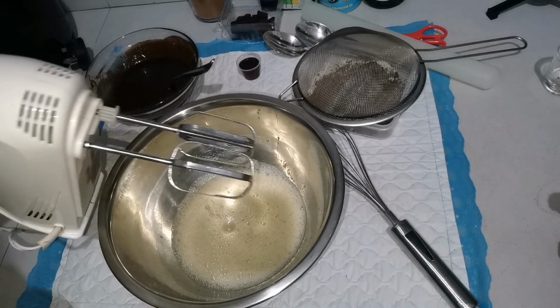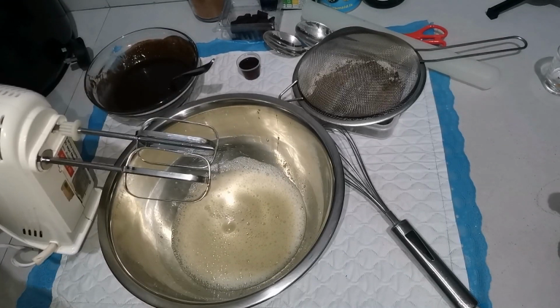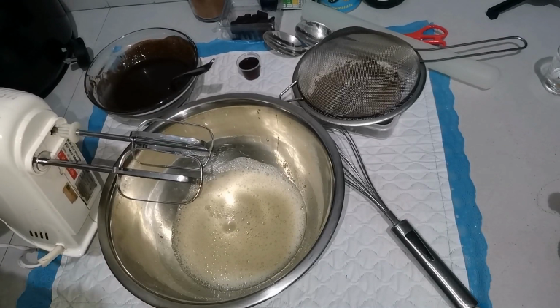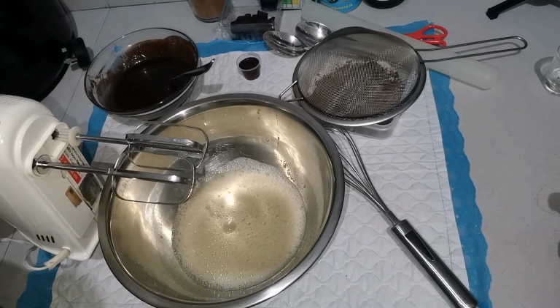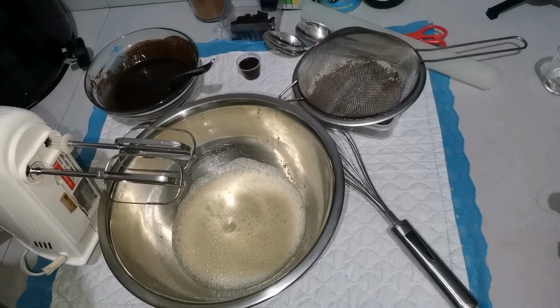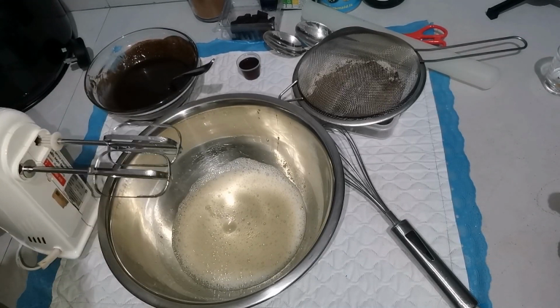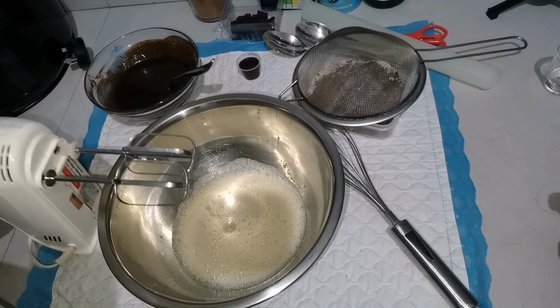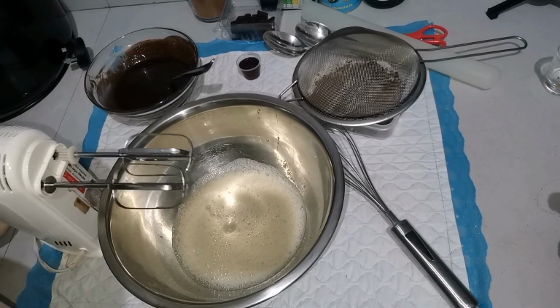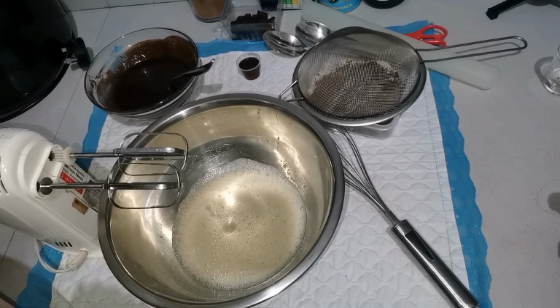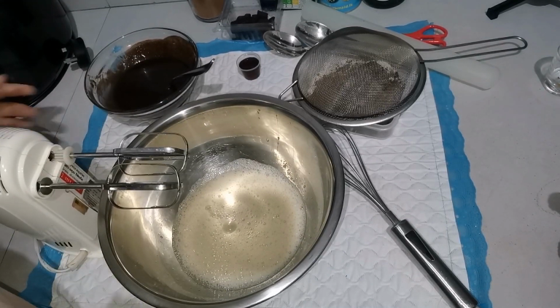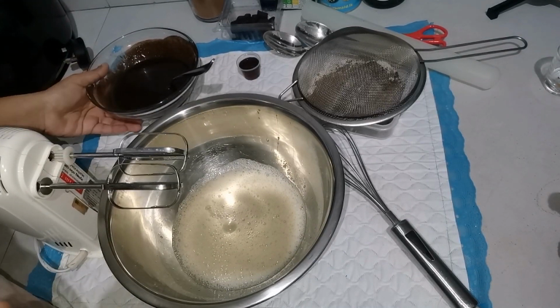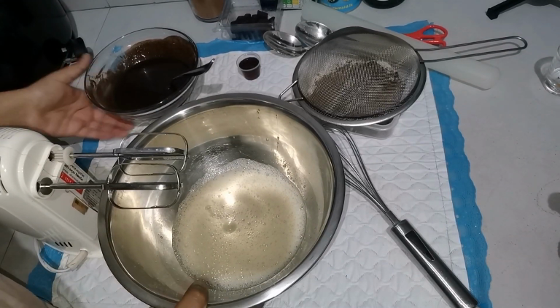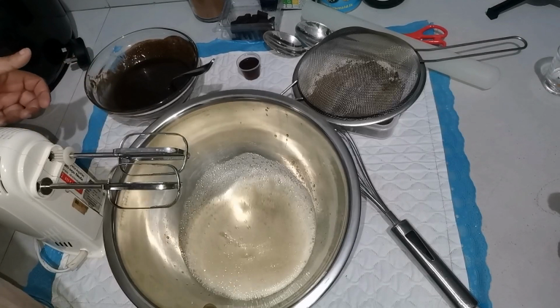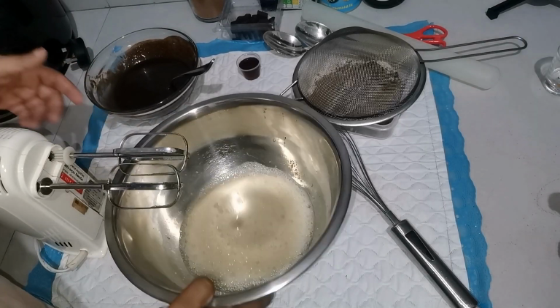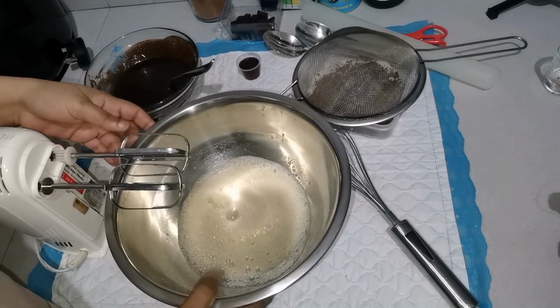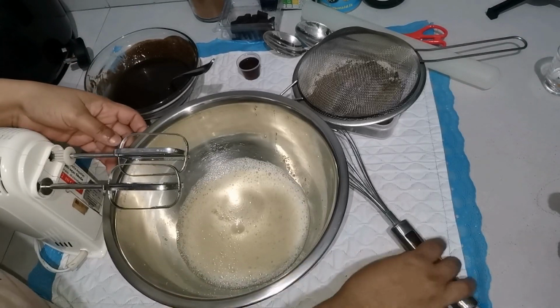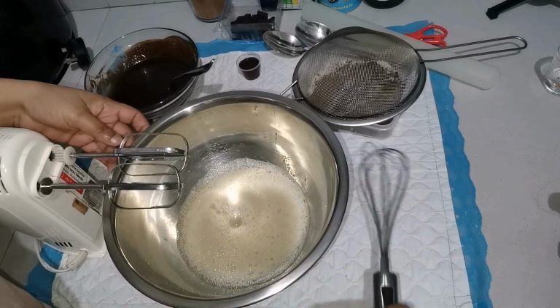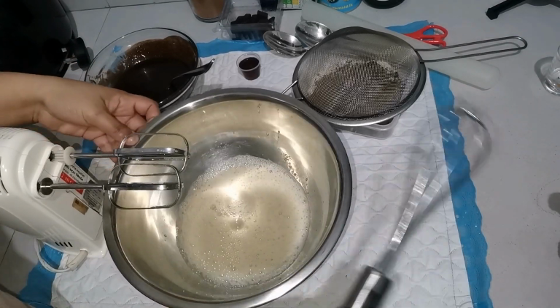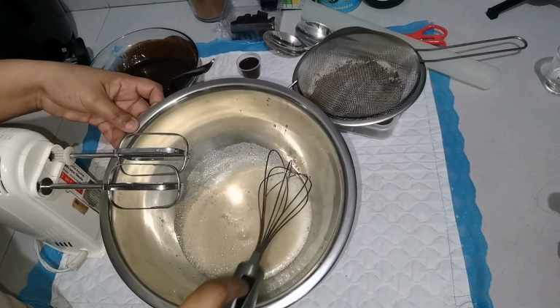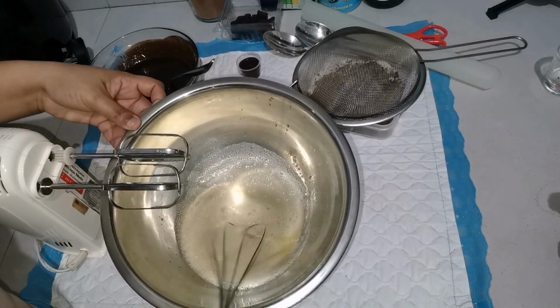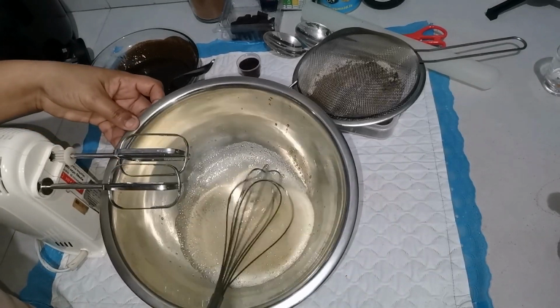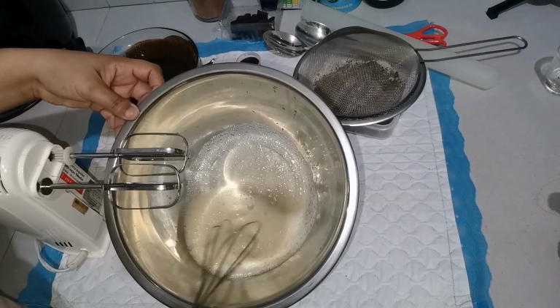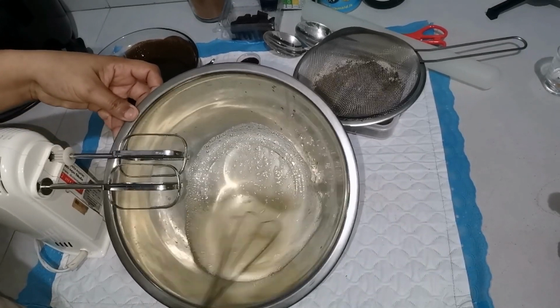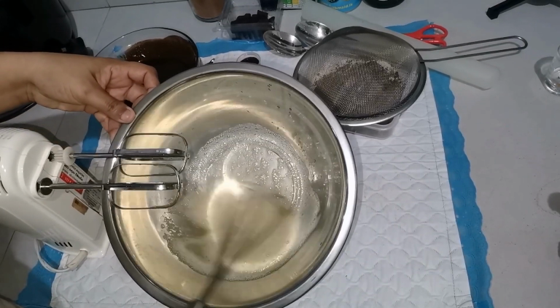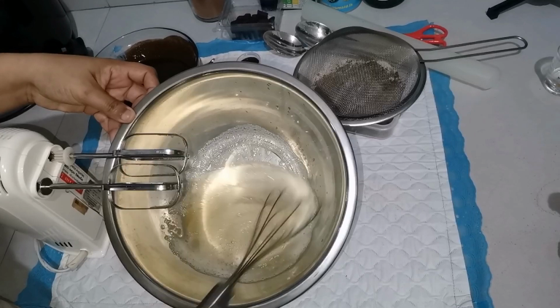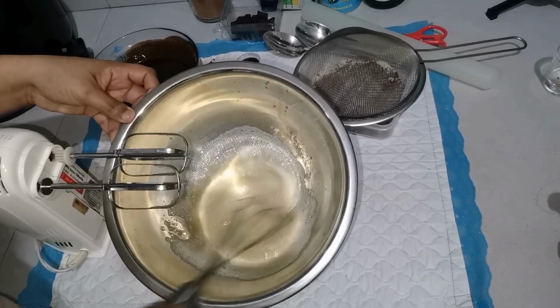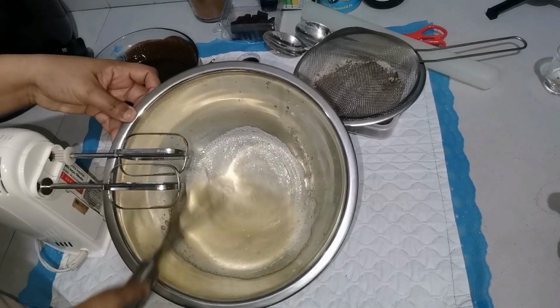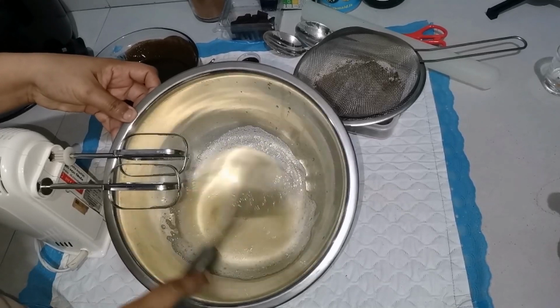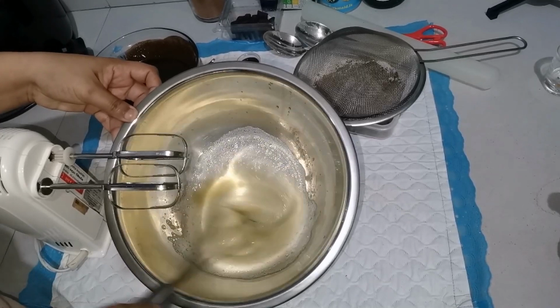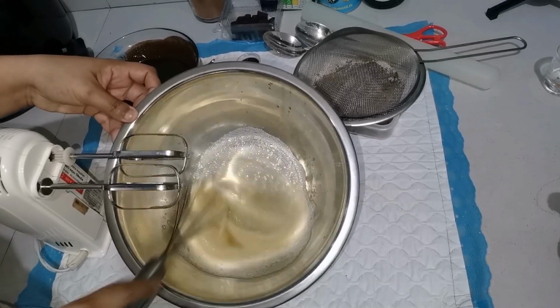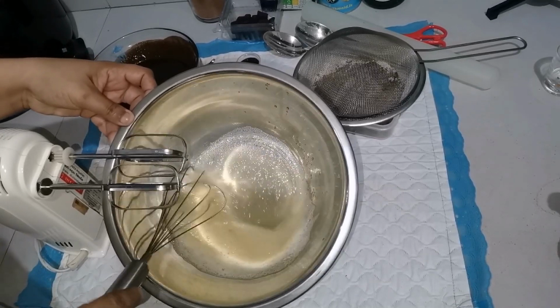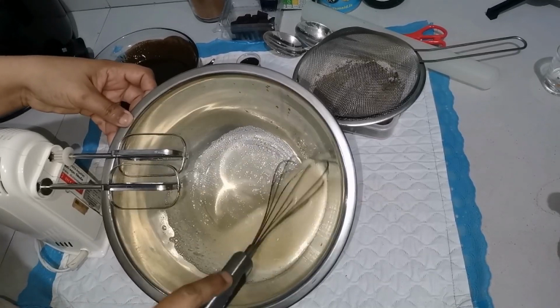If you don't put the baking powder on it, it helps with baking. You can put the baking powder on it. We also put the baking powder on it. I like the brownies.